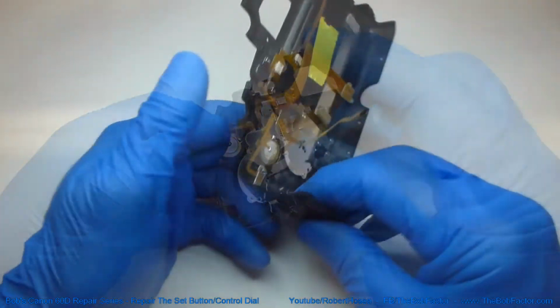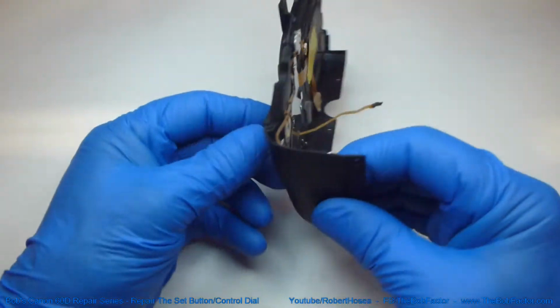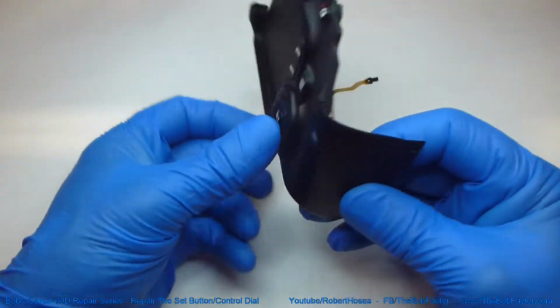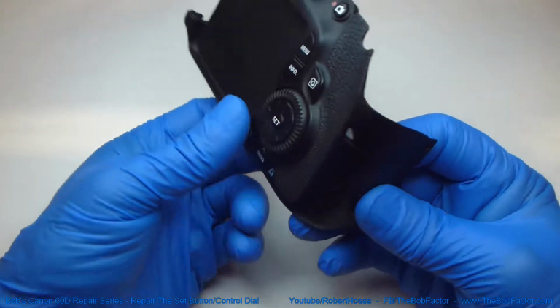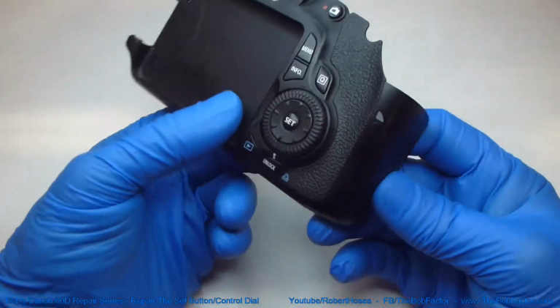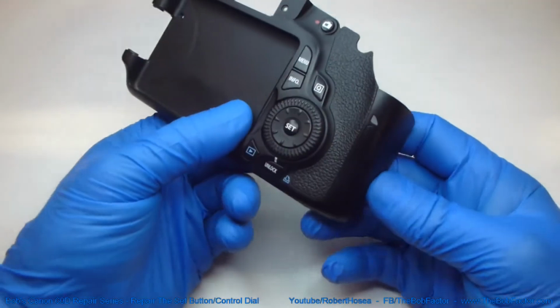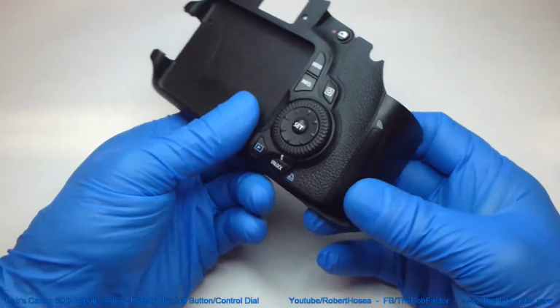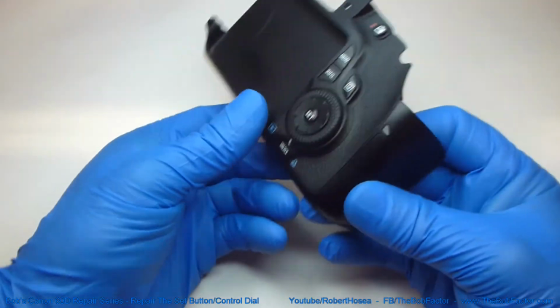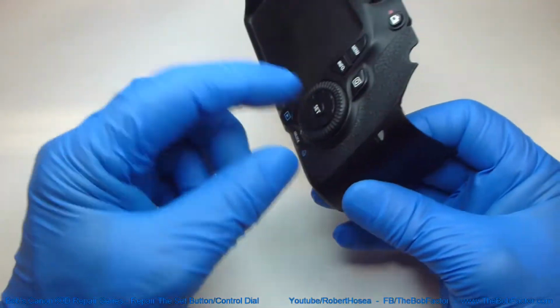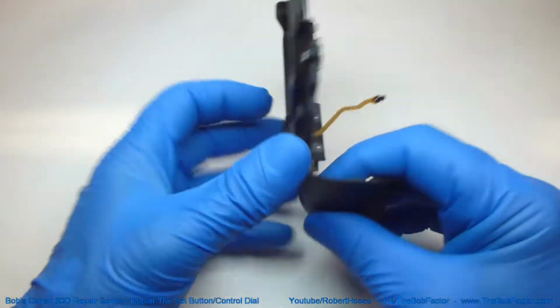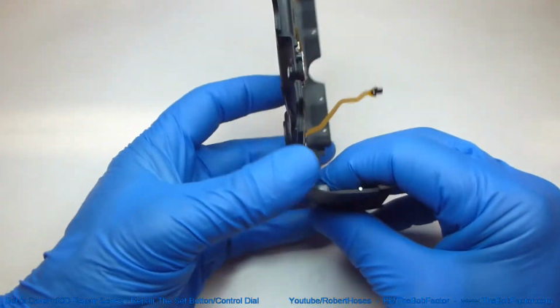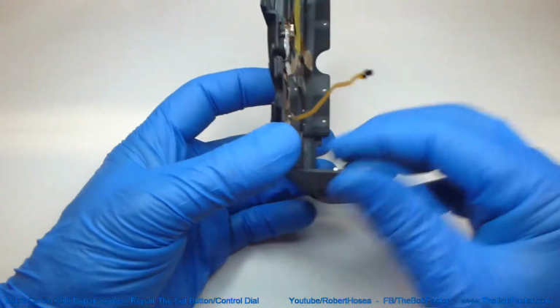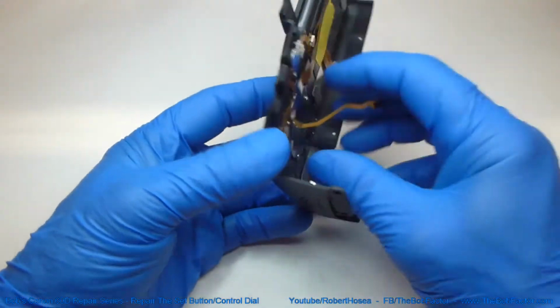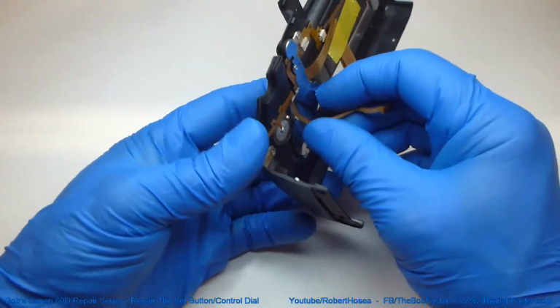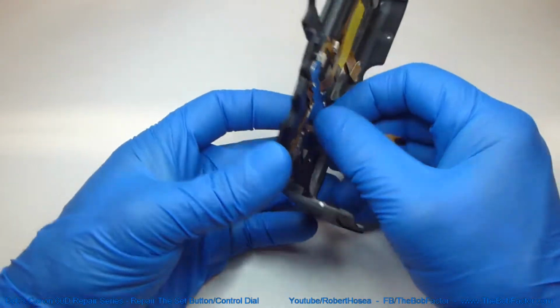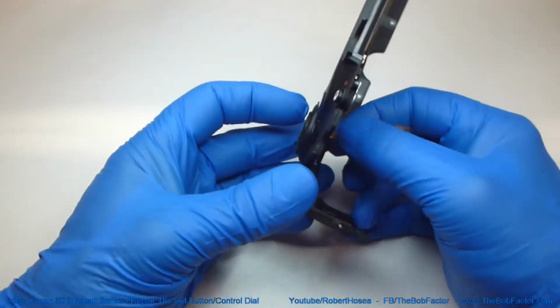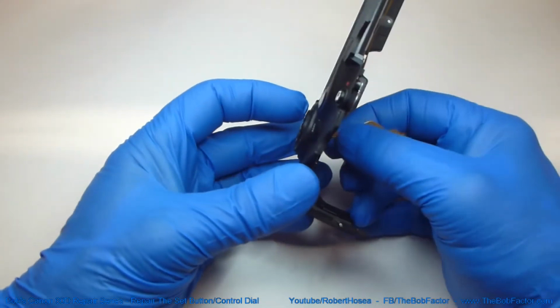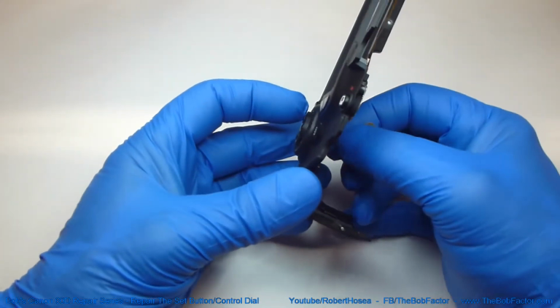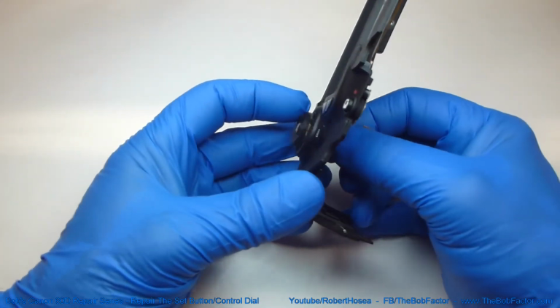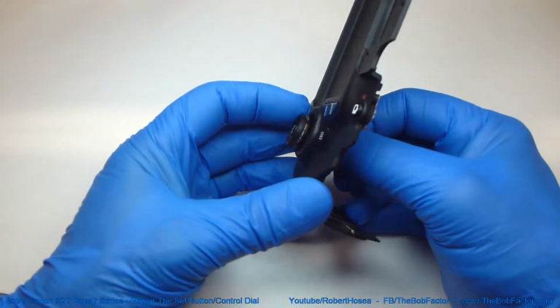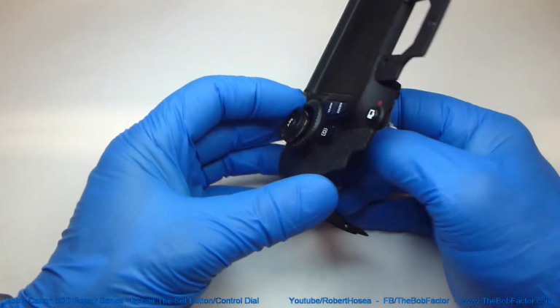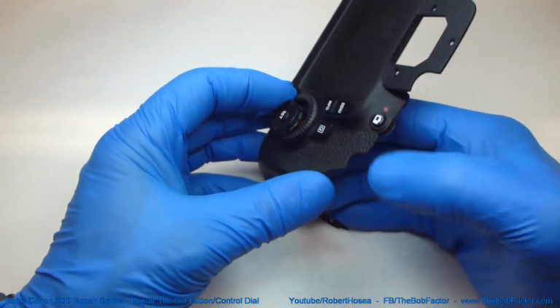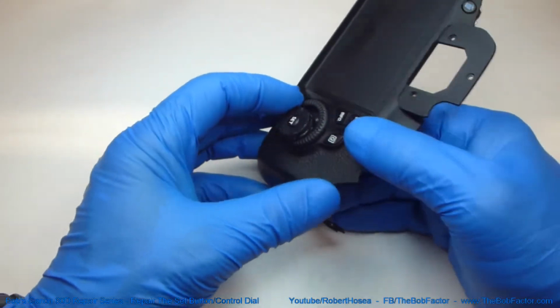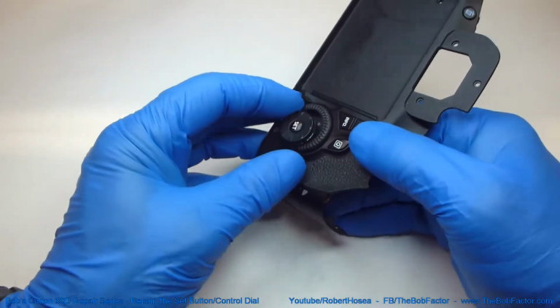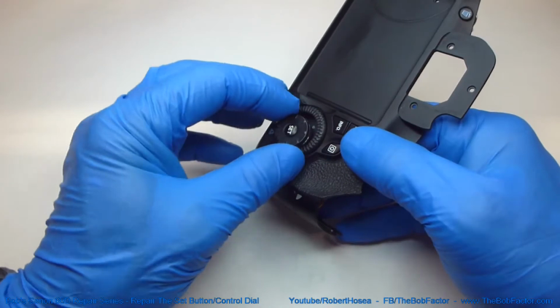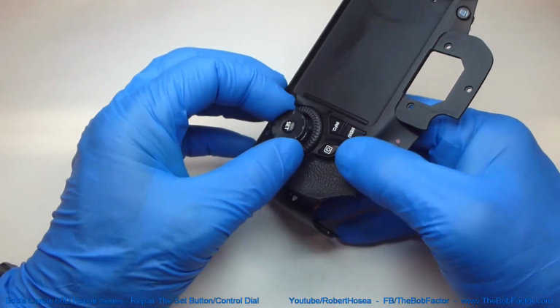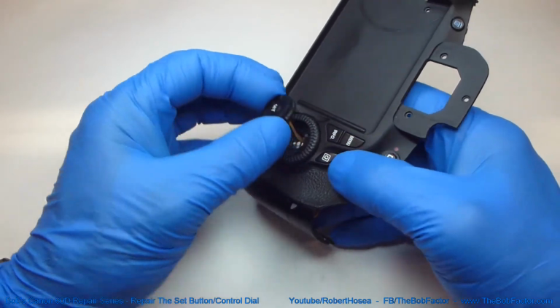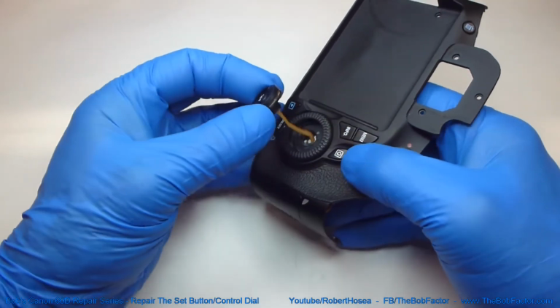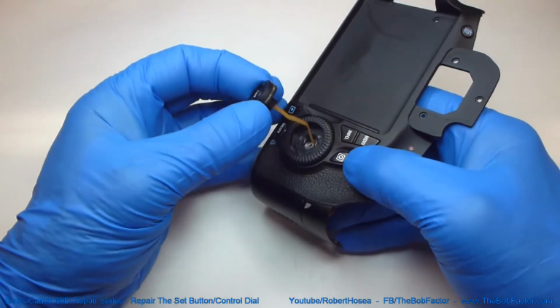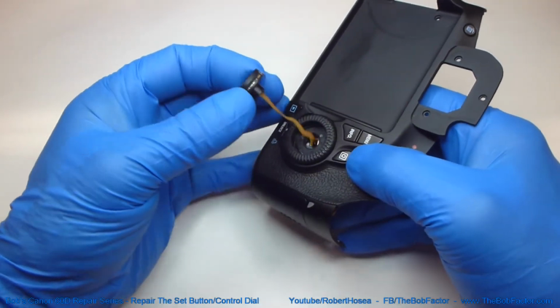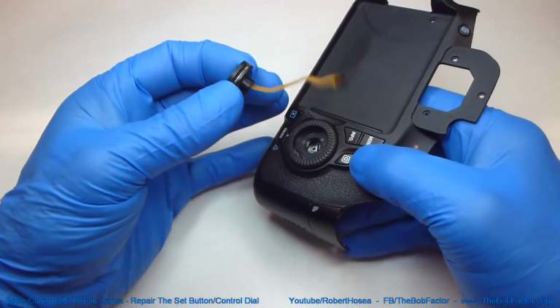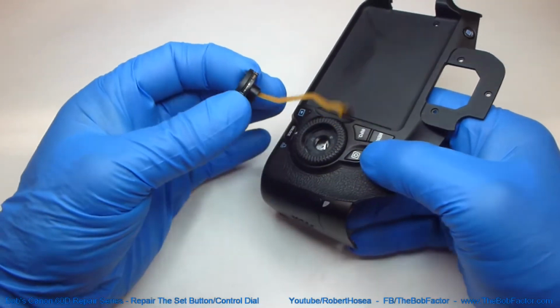With that screw out you can take out the entire set button and multi-controller unit. It's pretty easy.